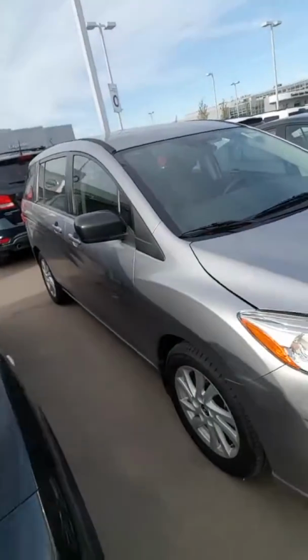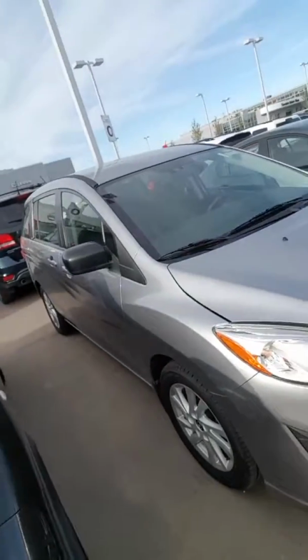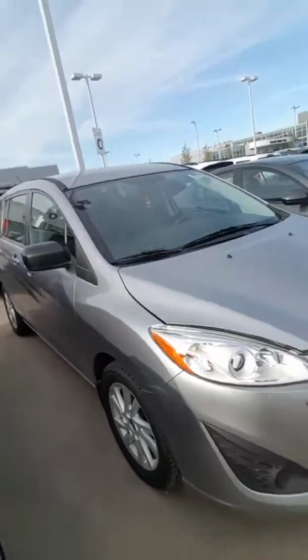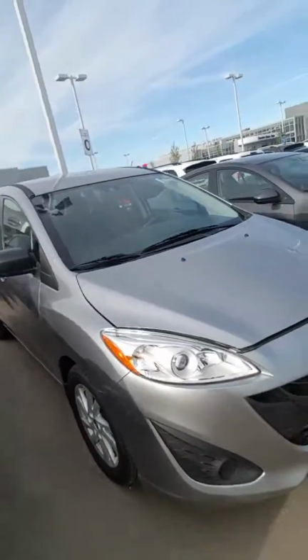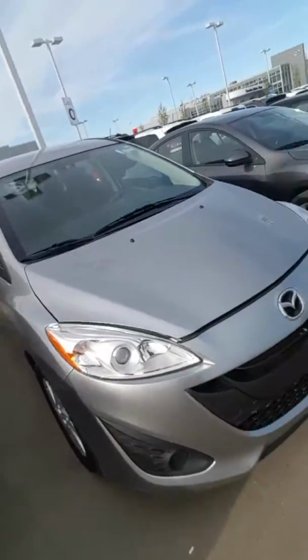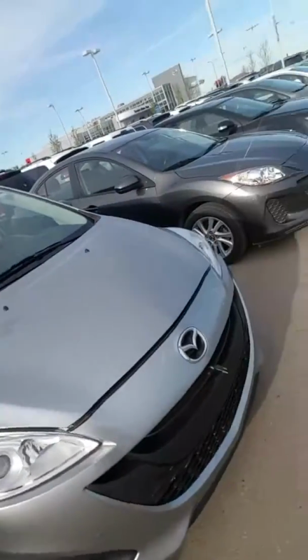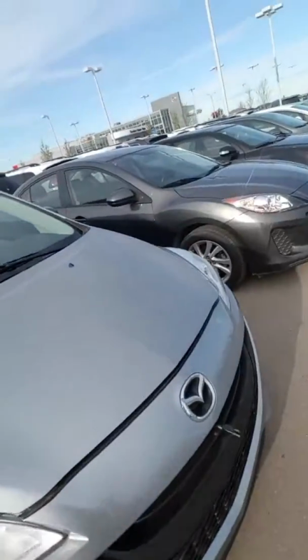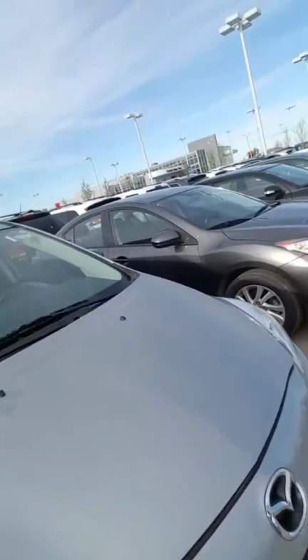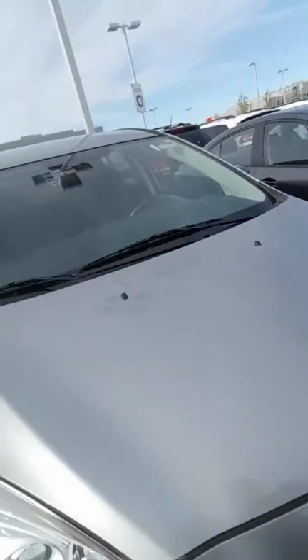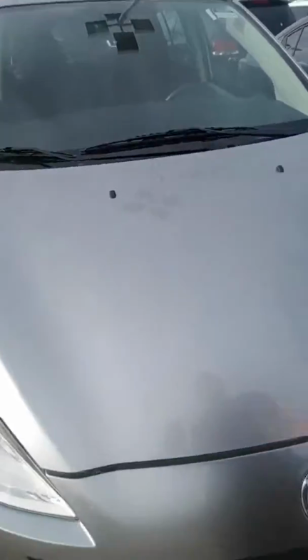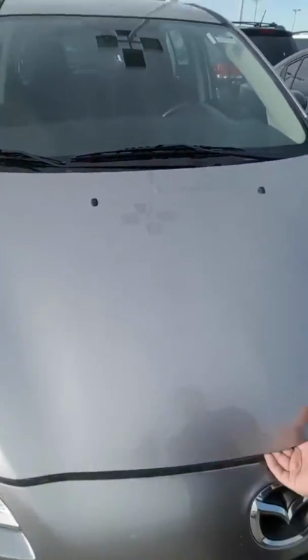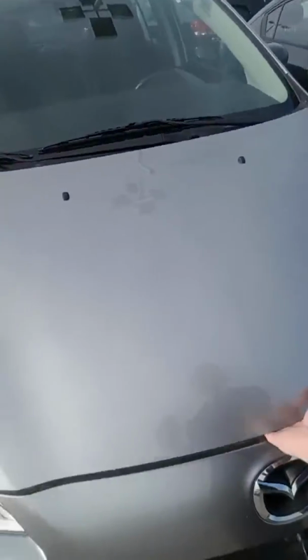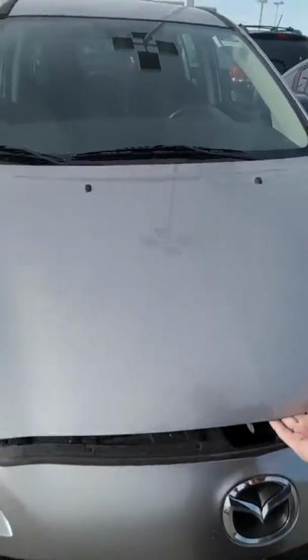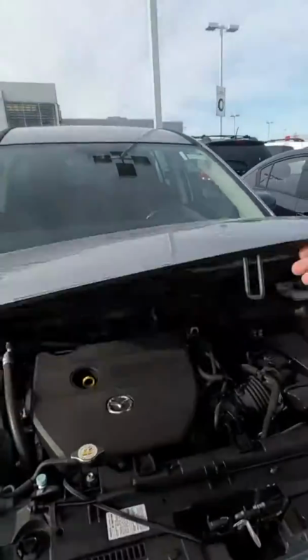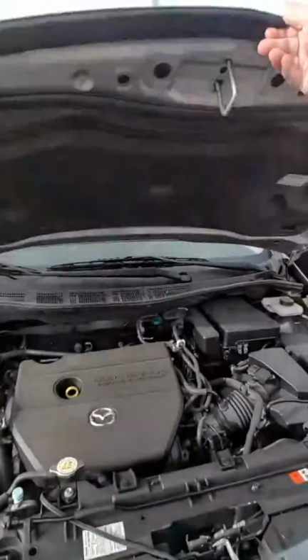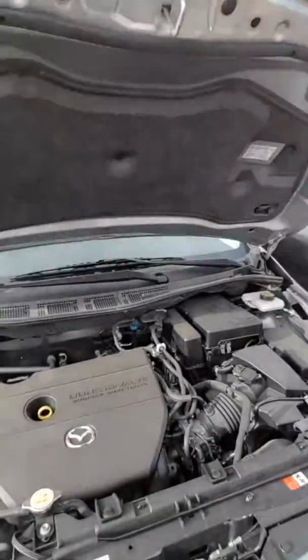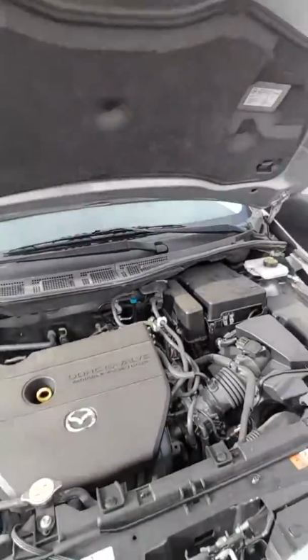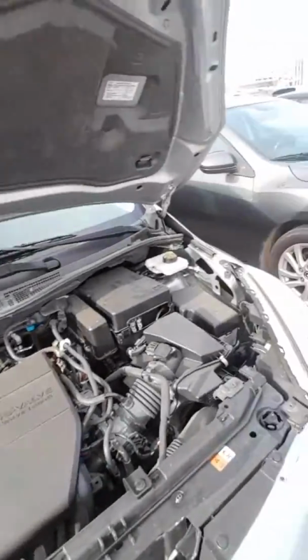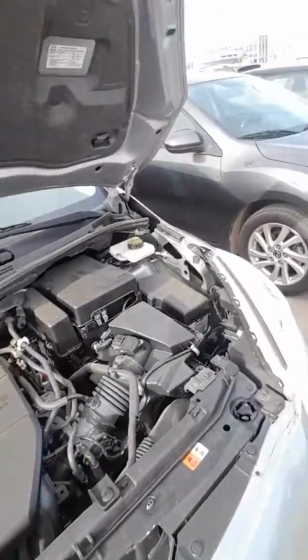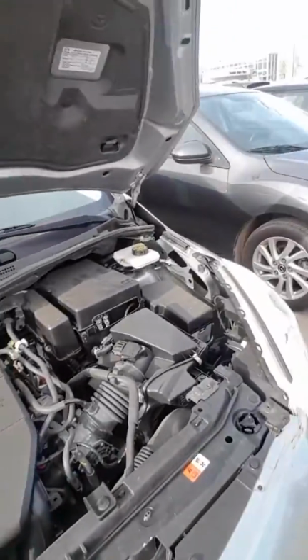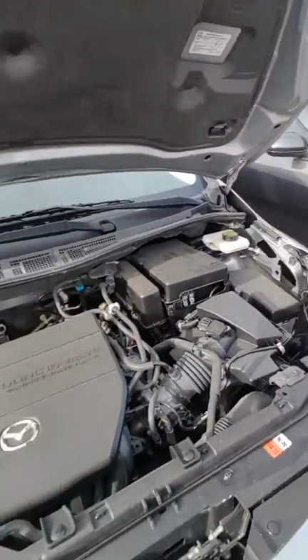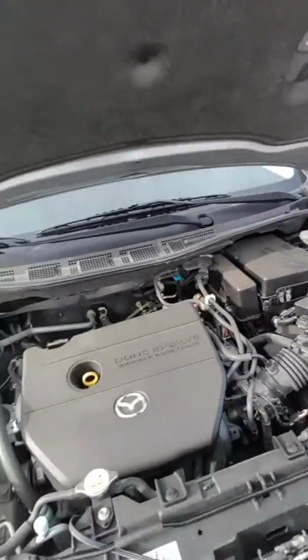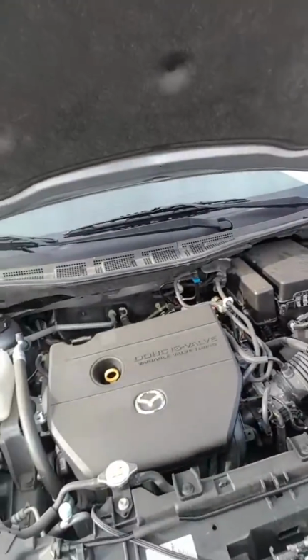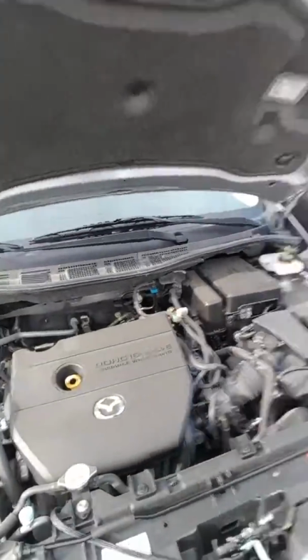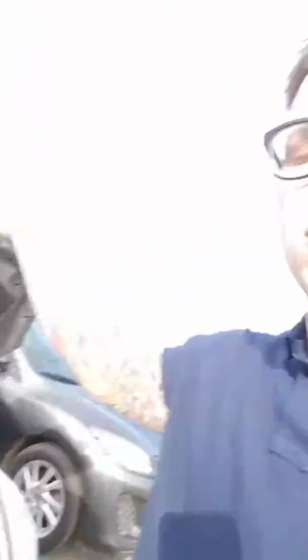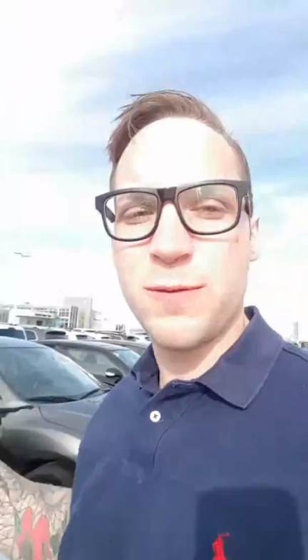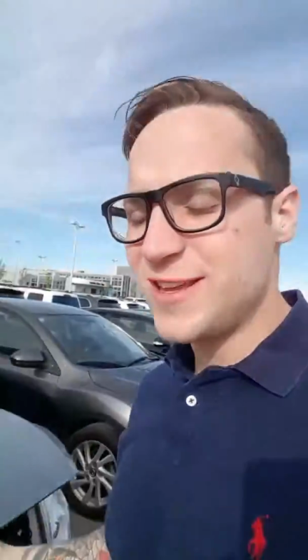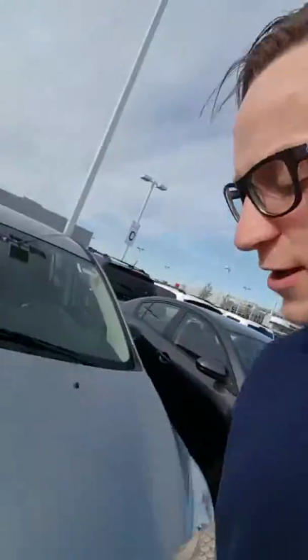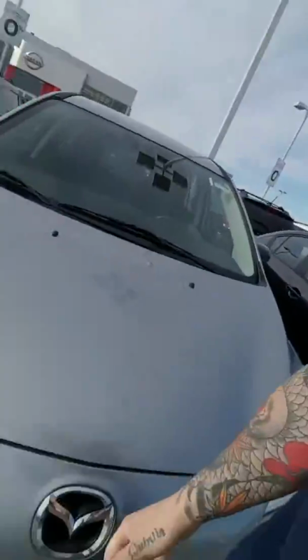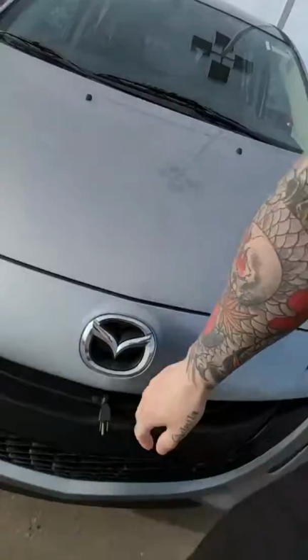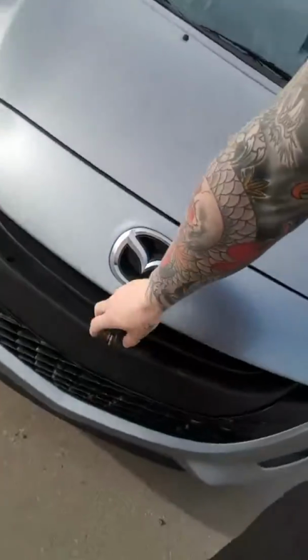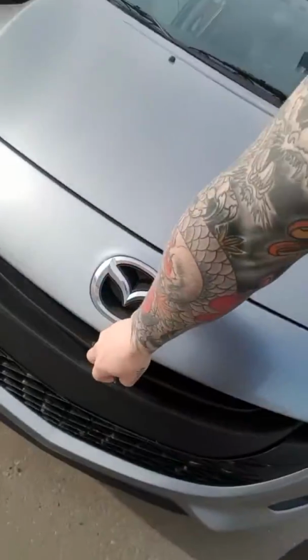You will have your 2.5 litre inline-four with great fuel economy in this vehicle. As you can see, all your service labels are labeled for easy maintenance.